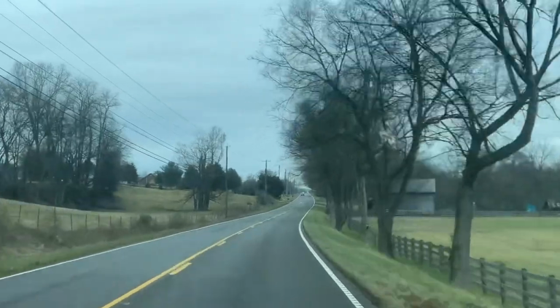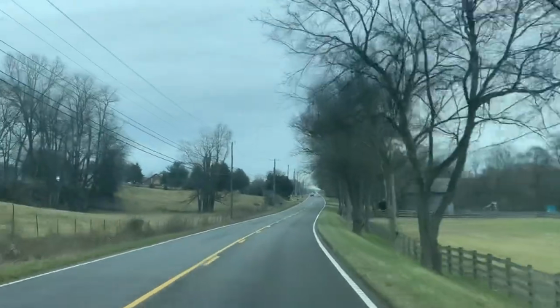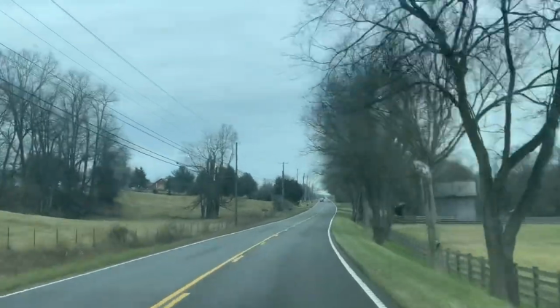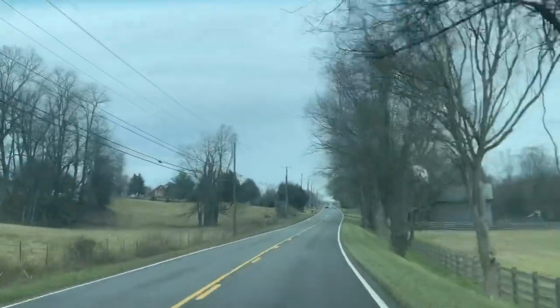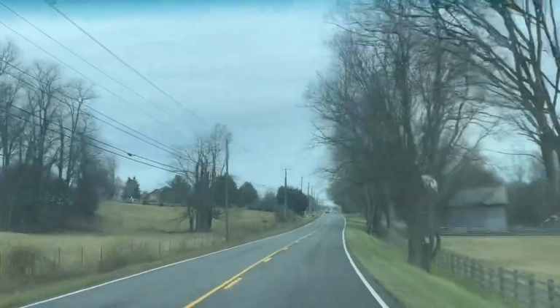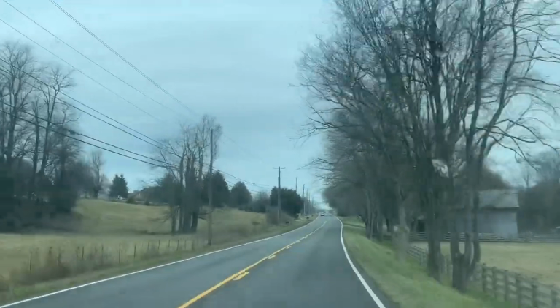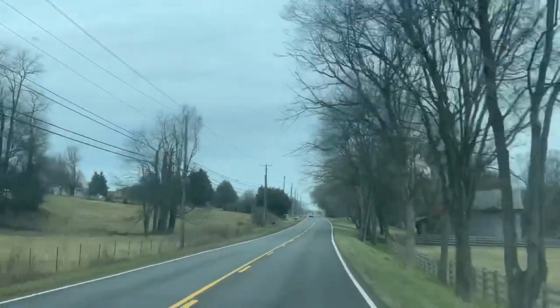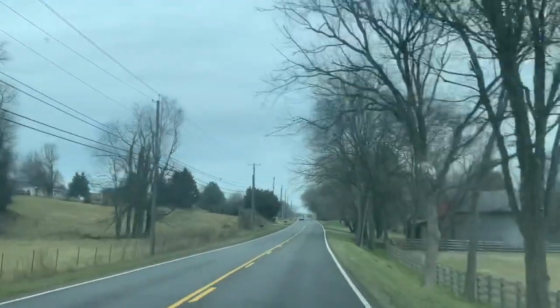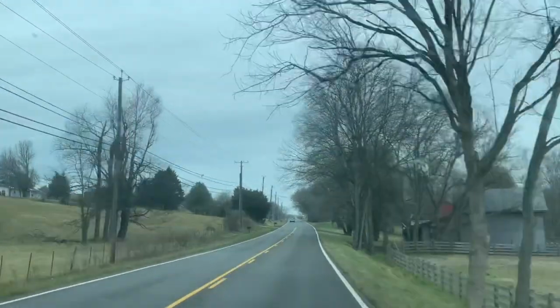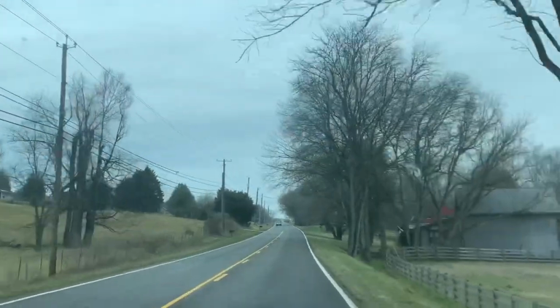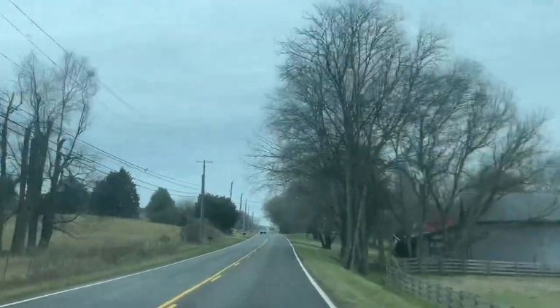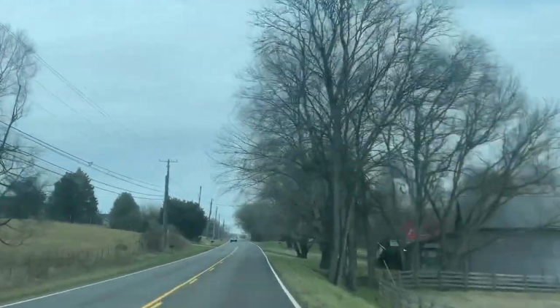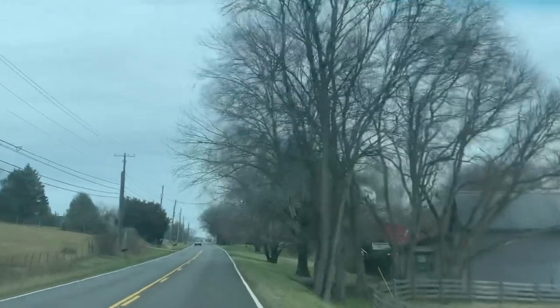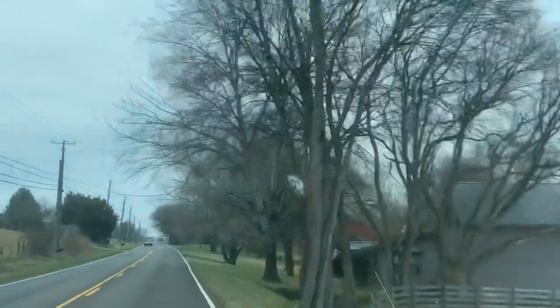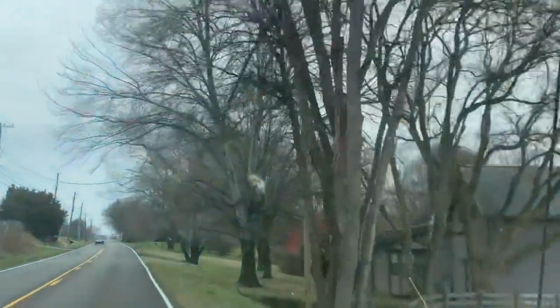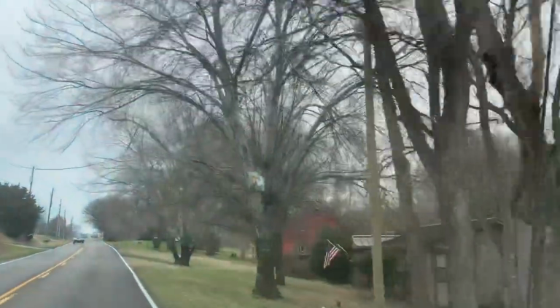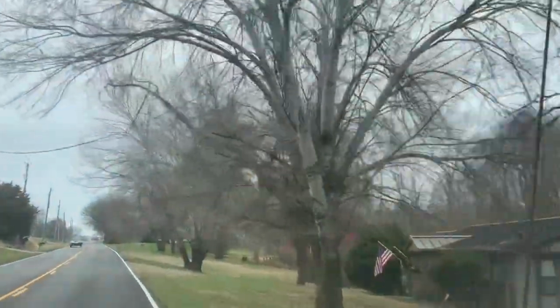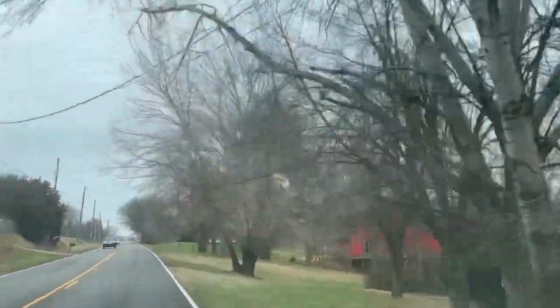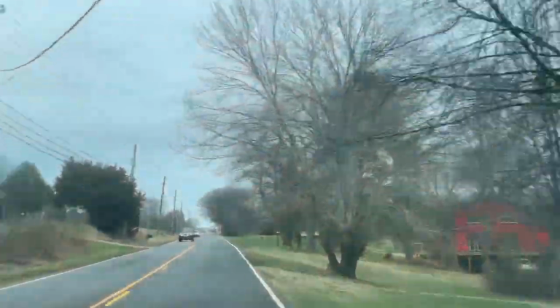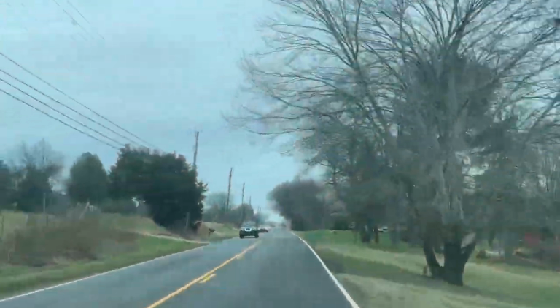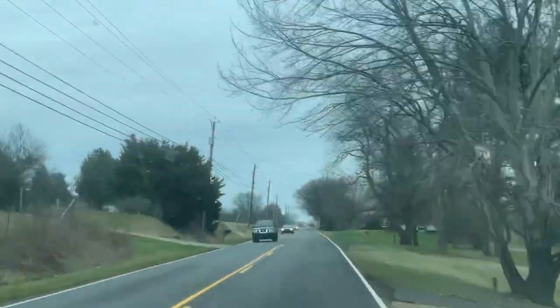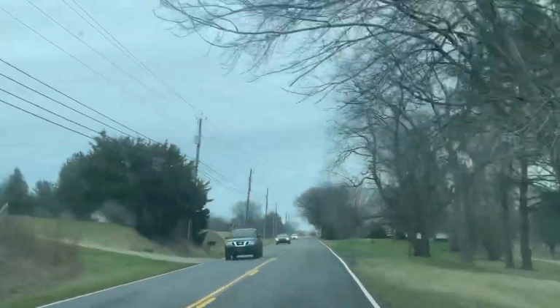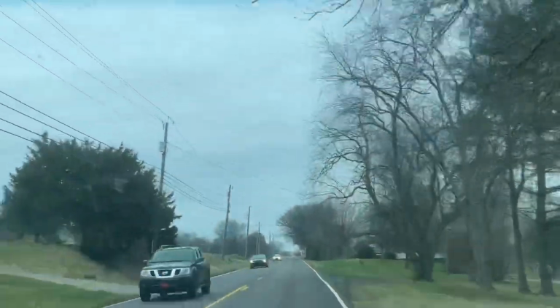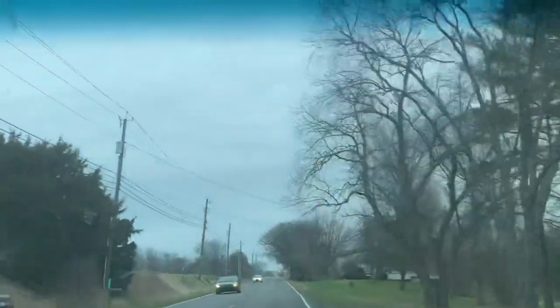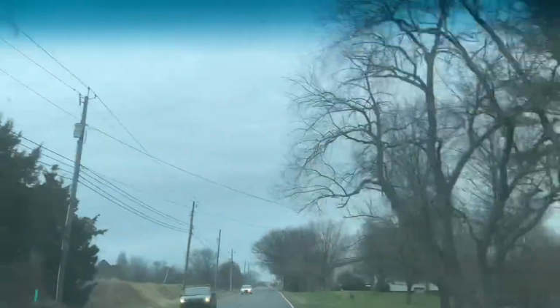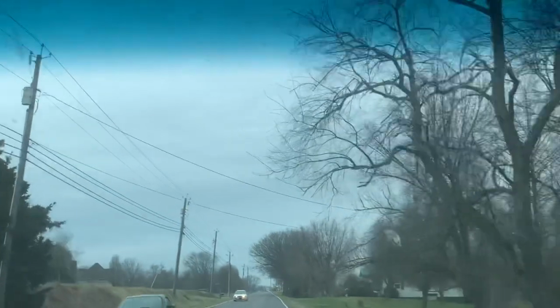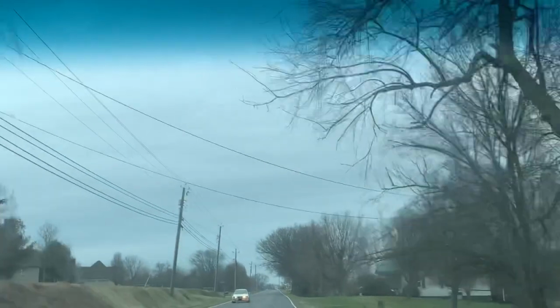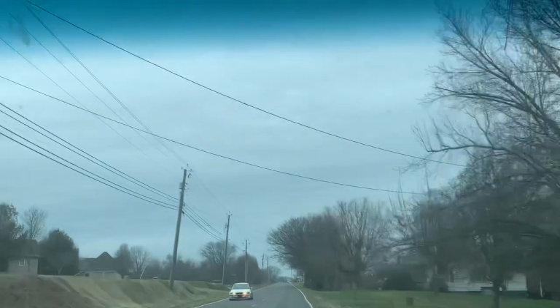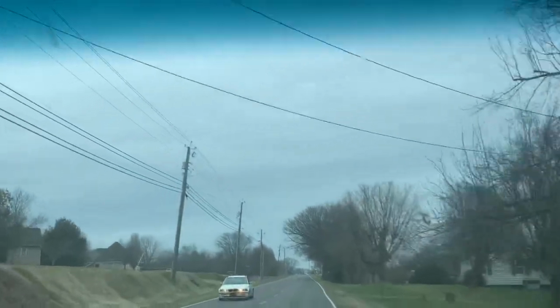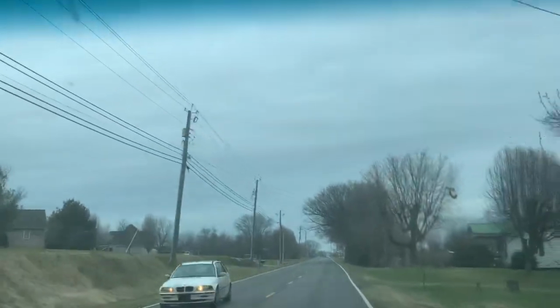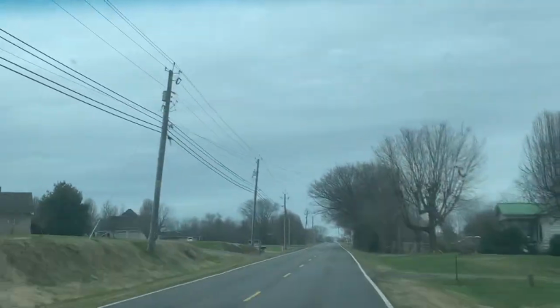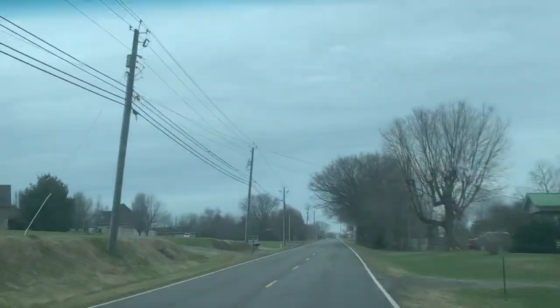Alrighty guys, welcome to this hero vlog. Today we are out. I don't know how many people know where Boyd's Creek is around here, or how many people that watch us know where Boyd's Creek is.